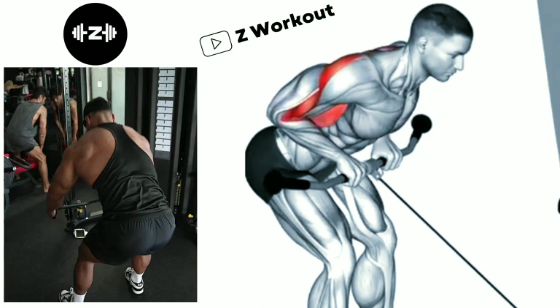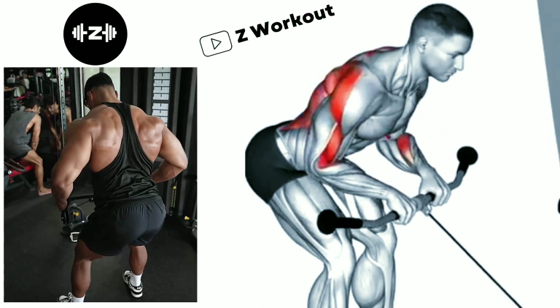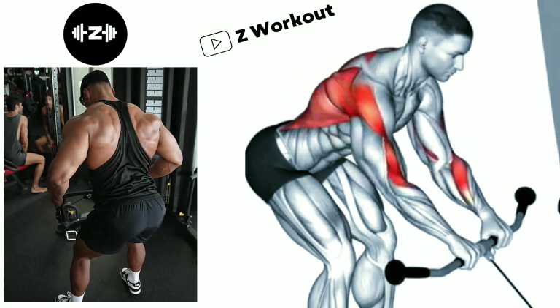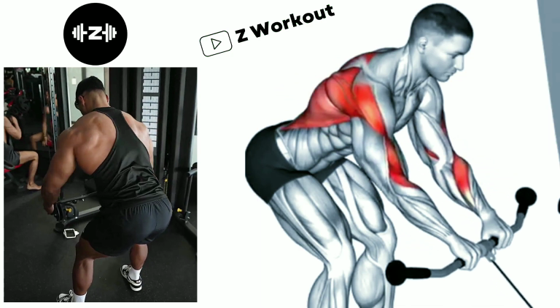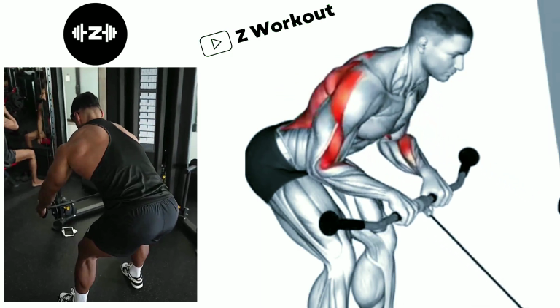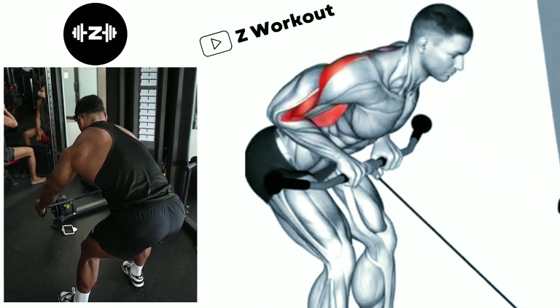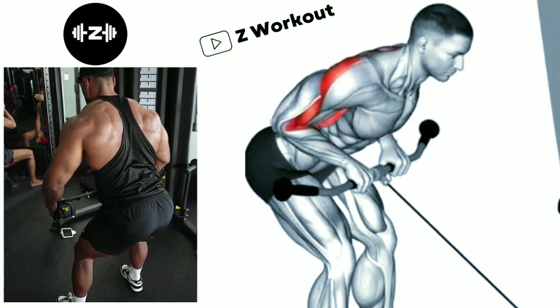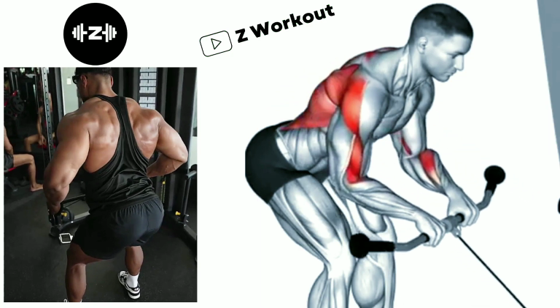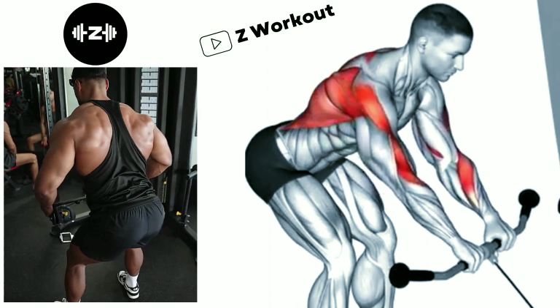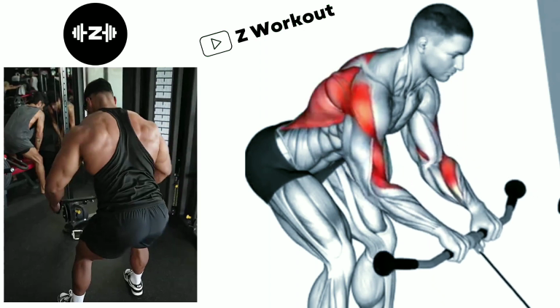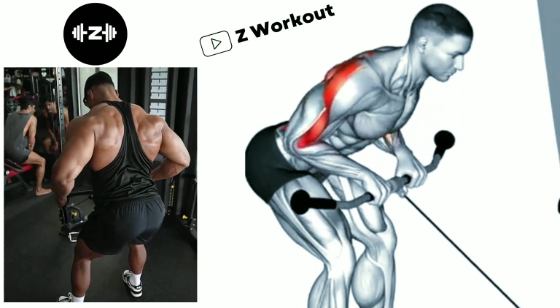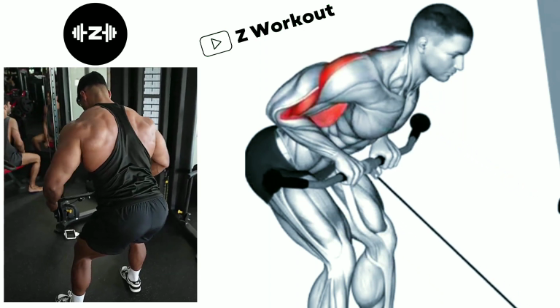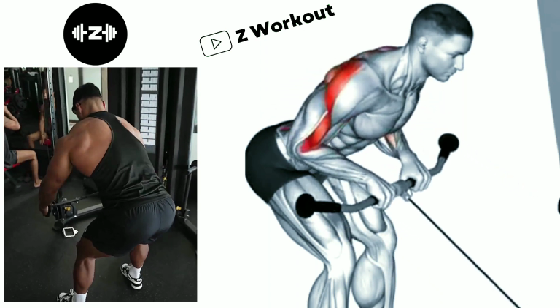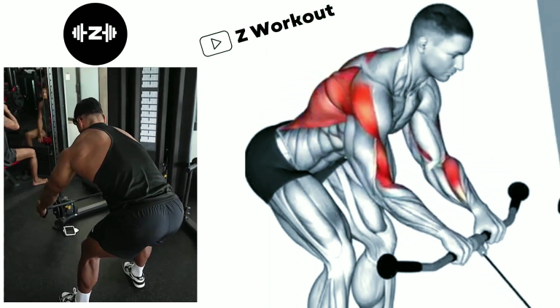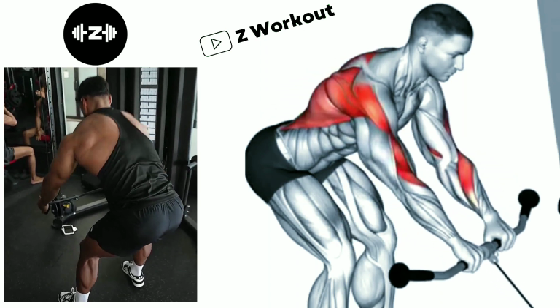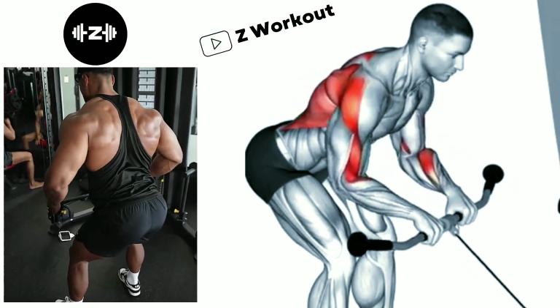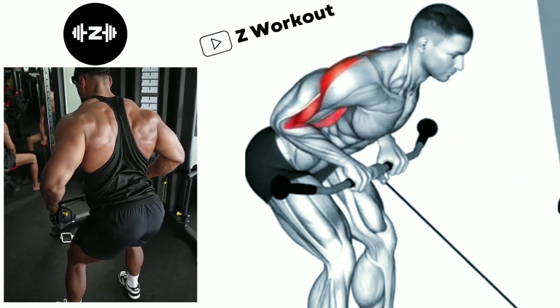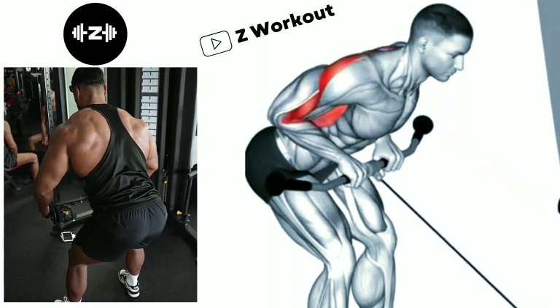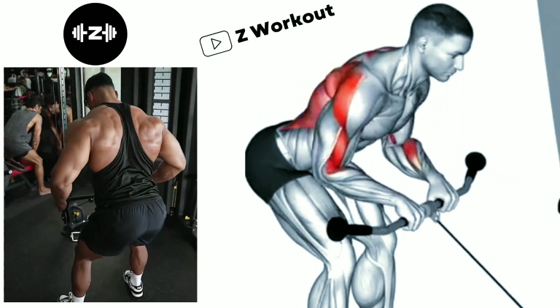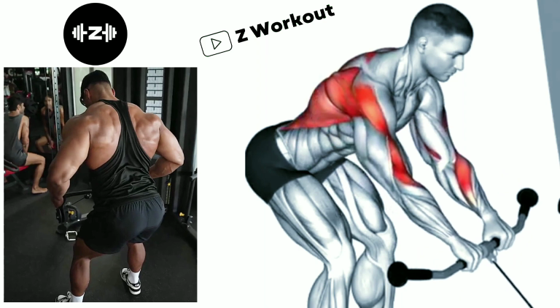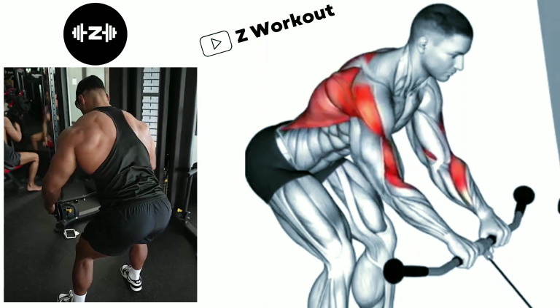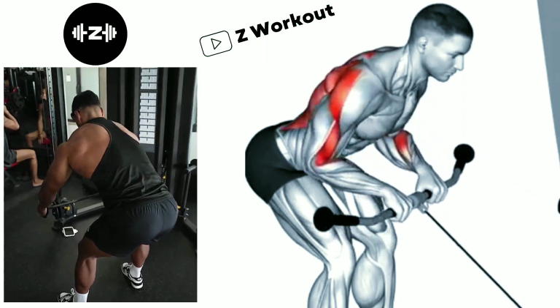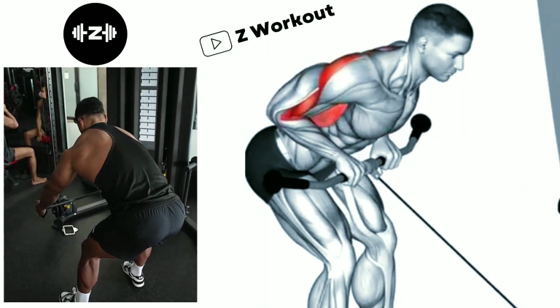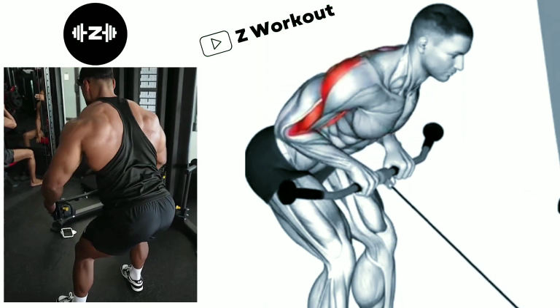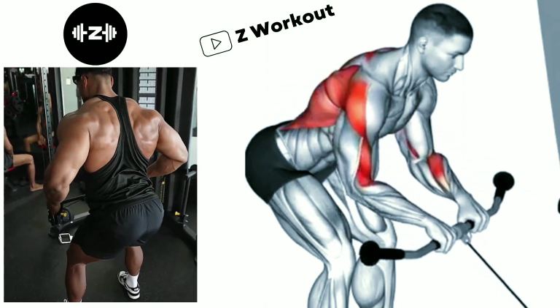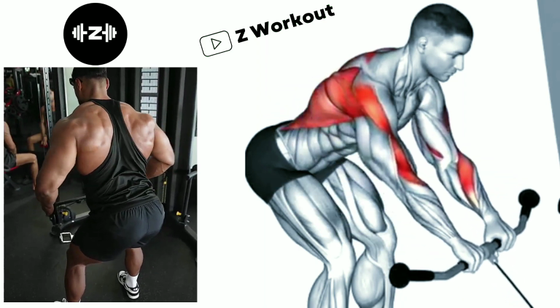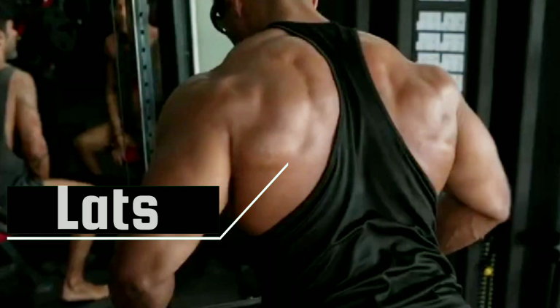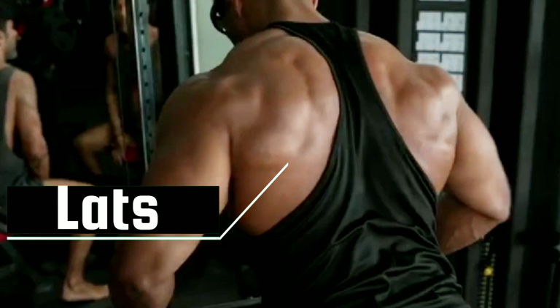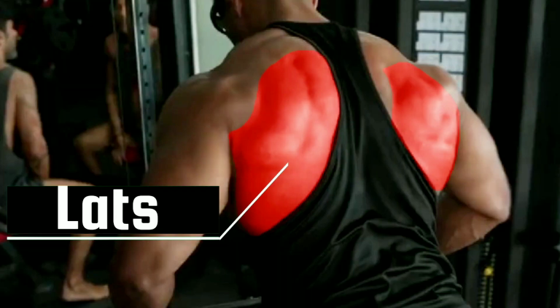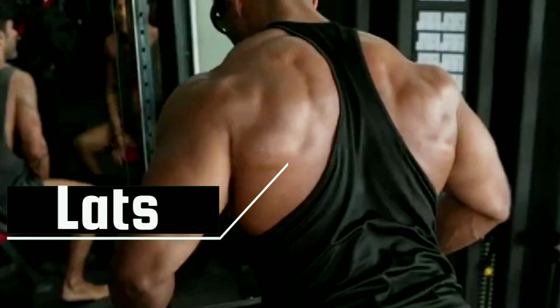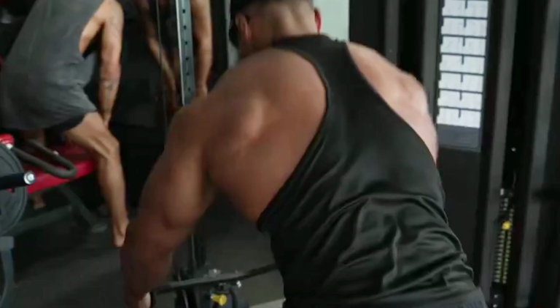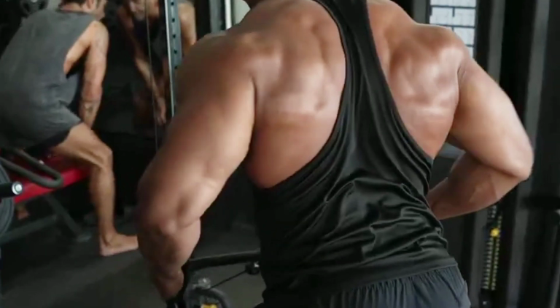Bent-over low cable bar row: this is an excellent exercise to work on your lat muscles and upper back. Exhale as you pull the bar toward your abdomen and inhale as you release and extend your arm. Start with a weight that allows you to maintain good form.